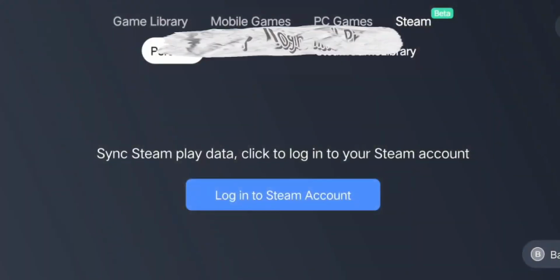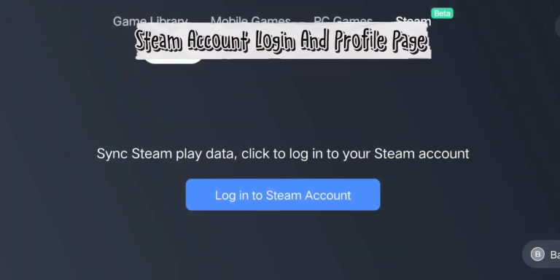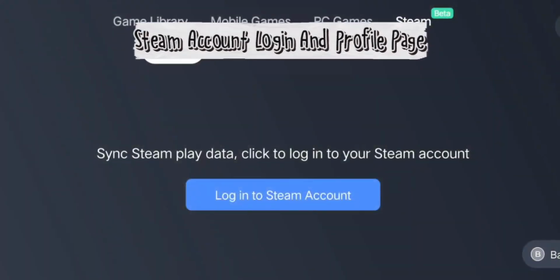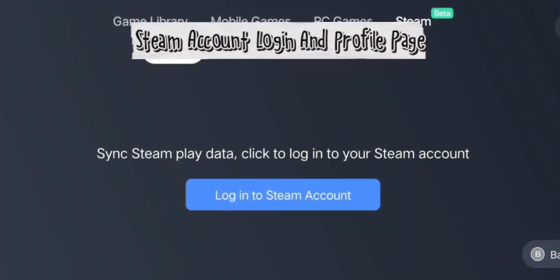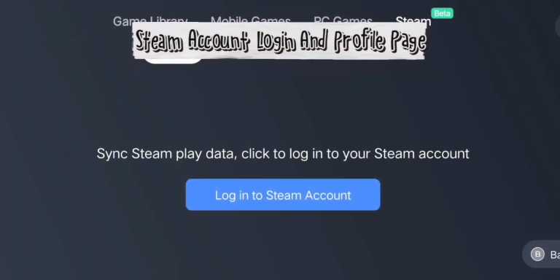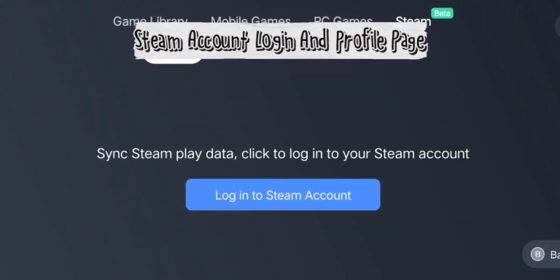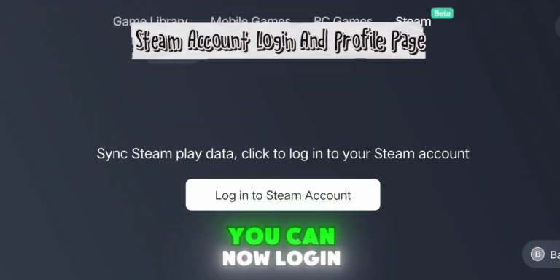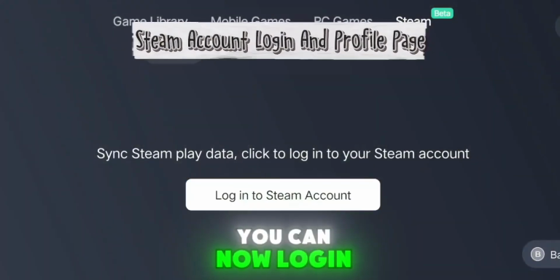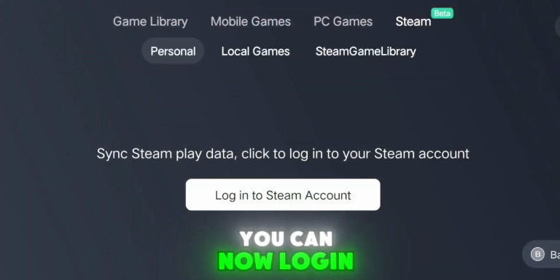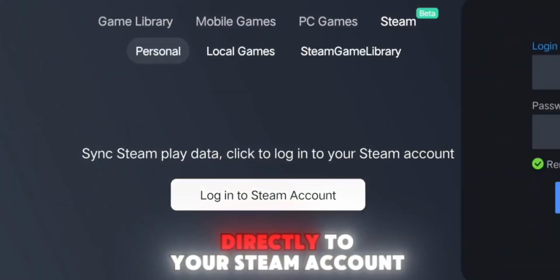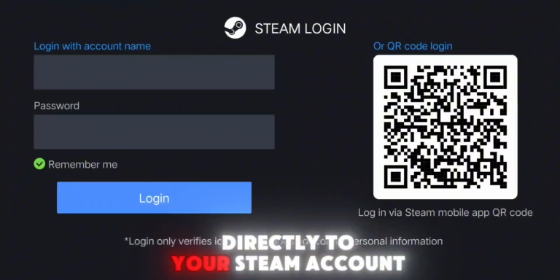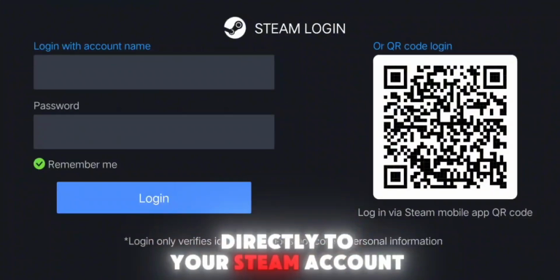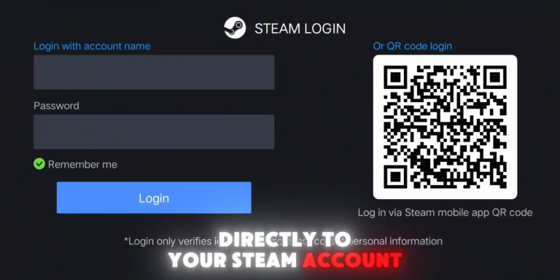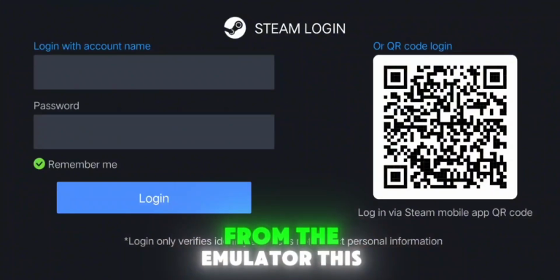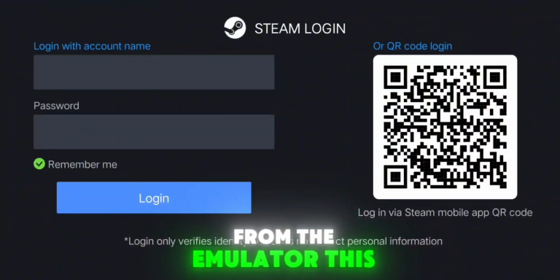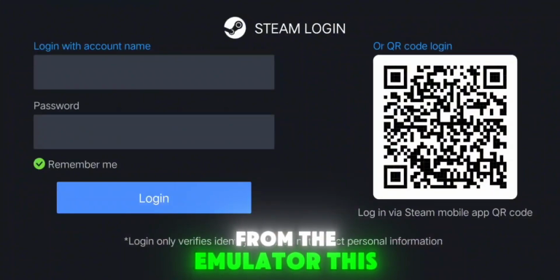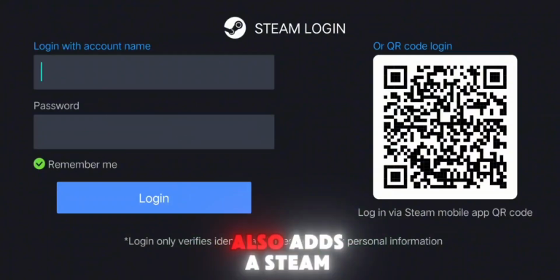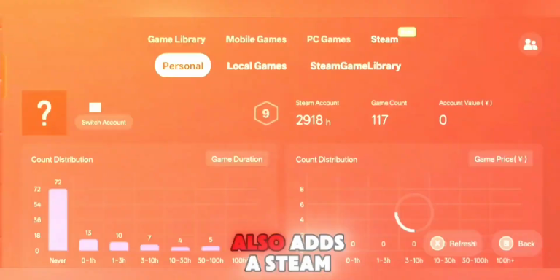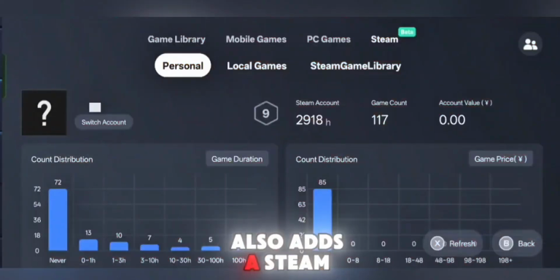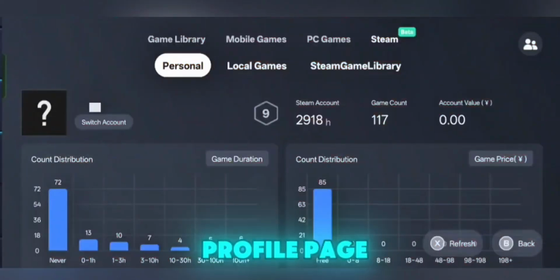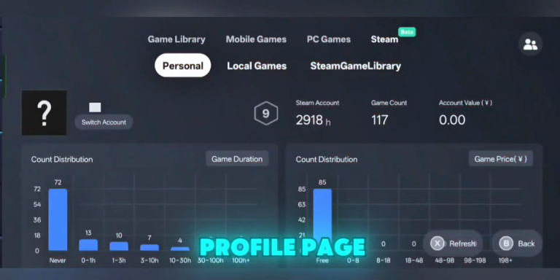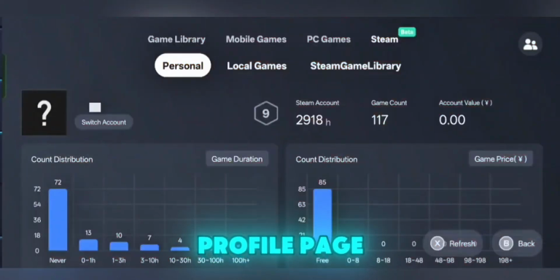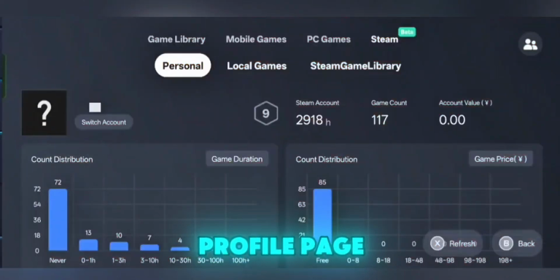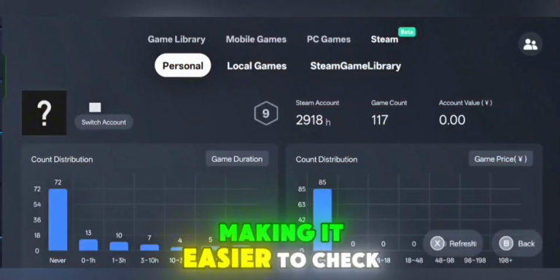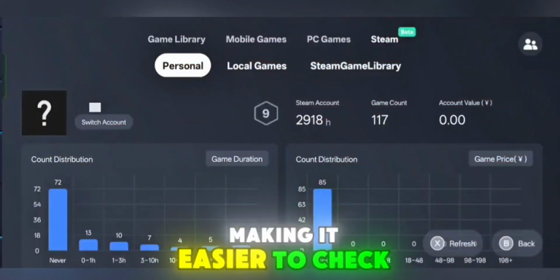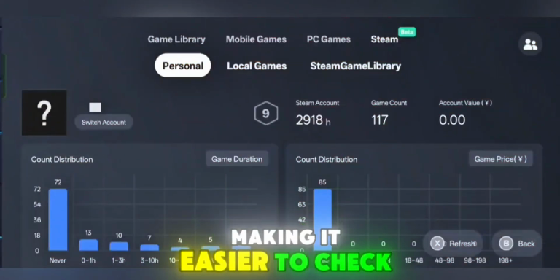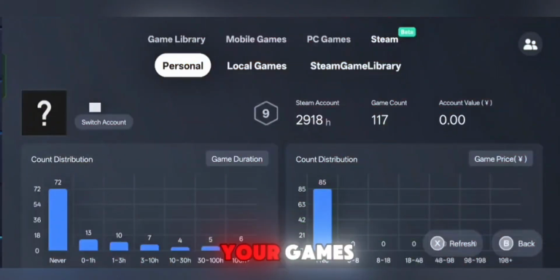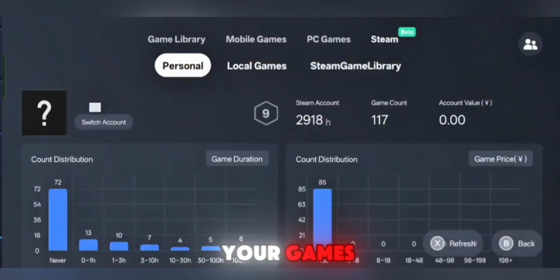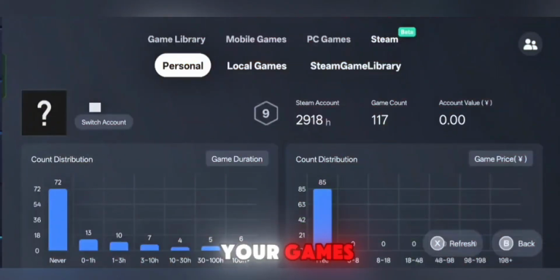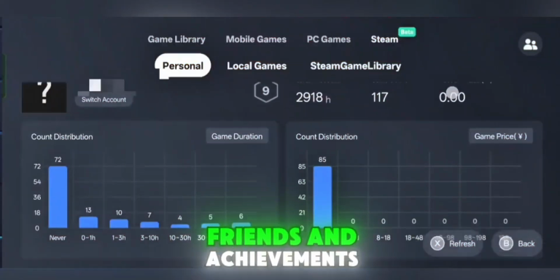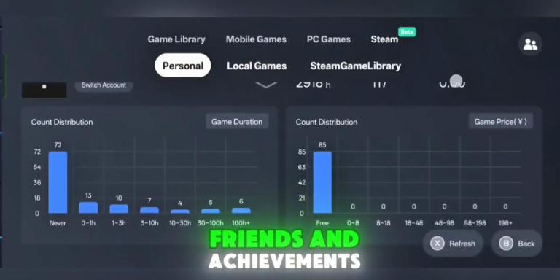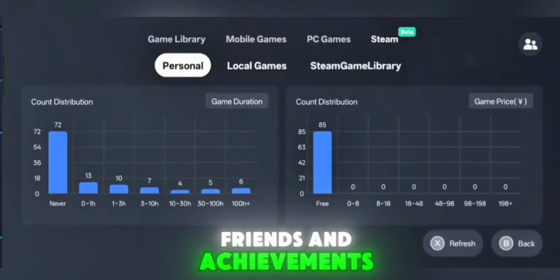Account login and profile page. You can now log in directly to your Steam account from the emulator. This also adds a Steam profile page, making it easier to check your games, friends, and achievements.